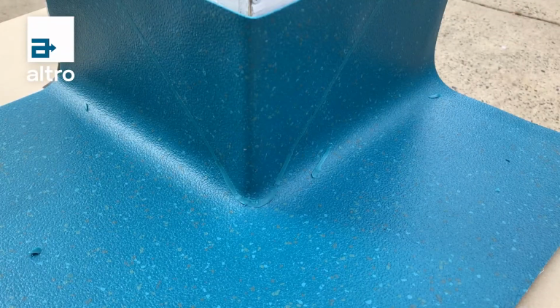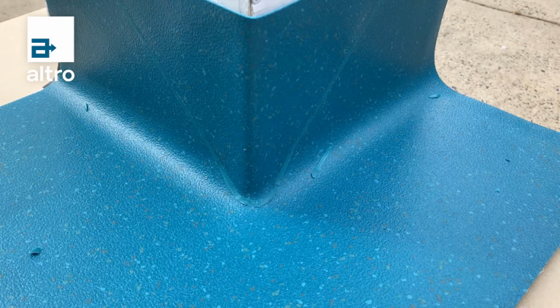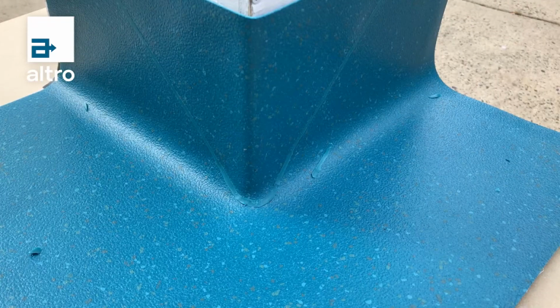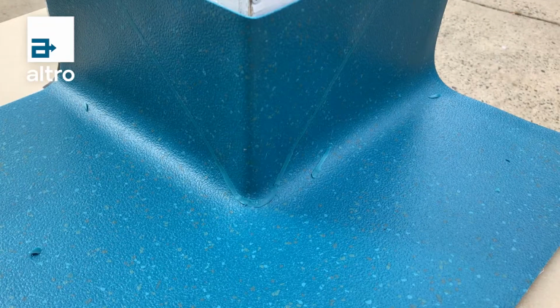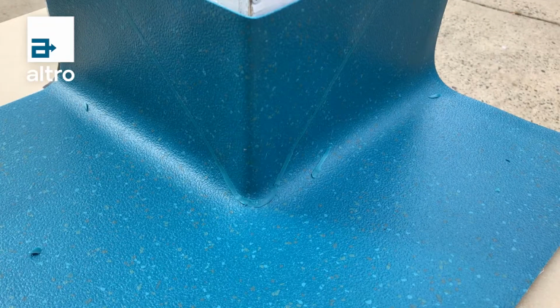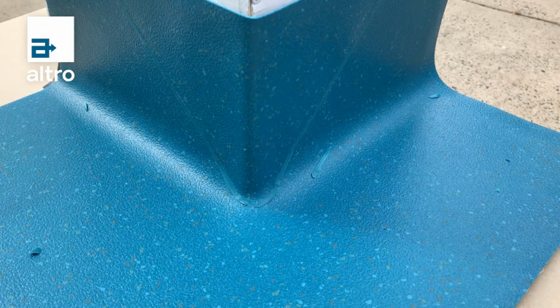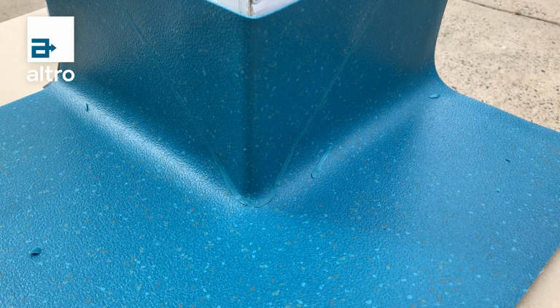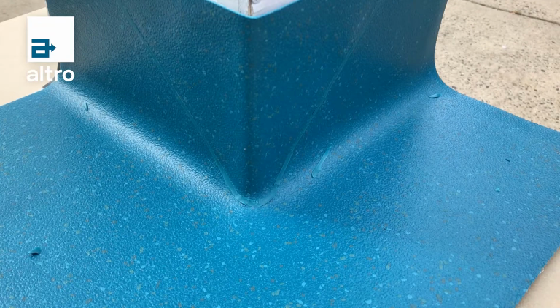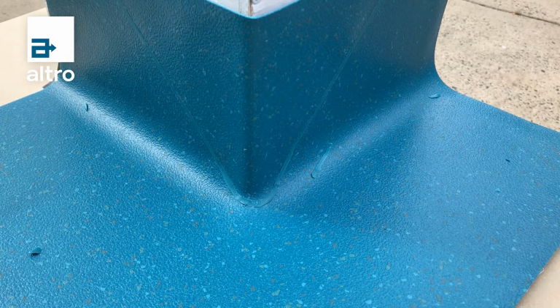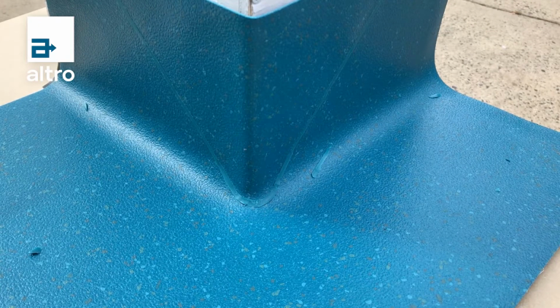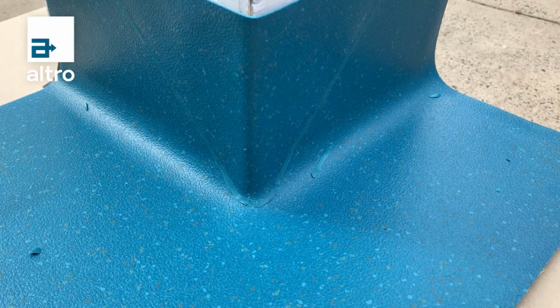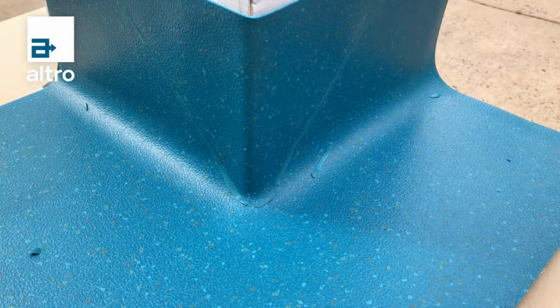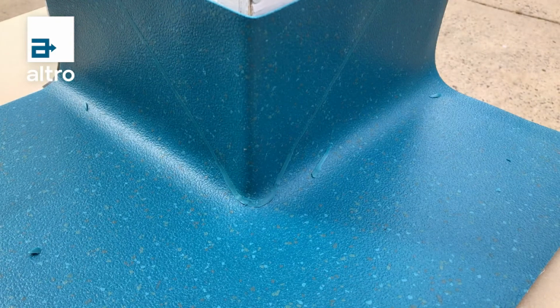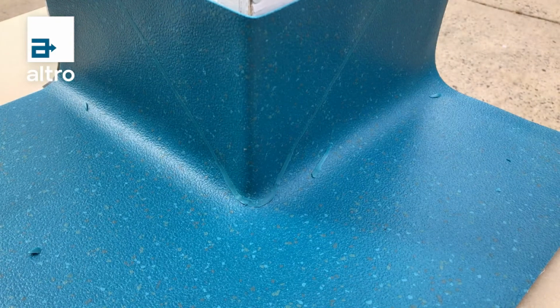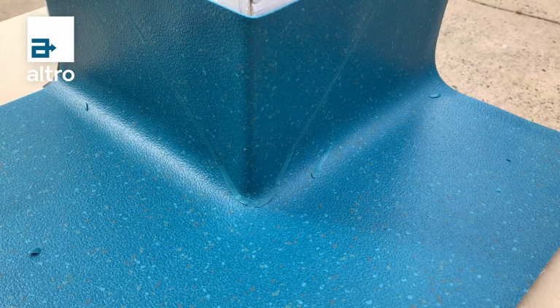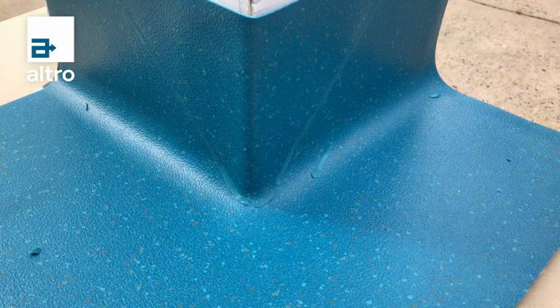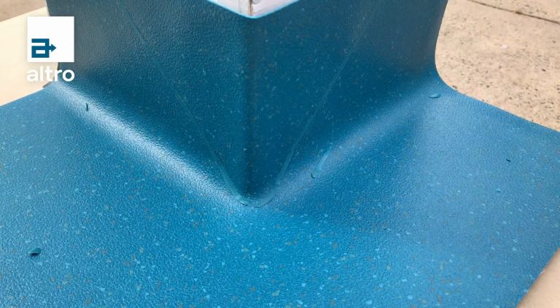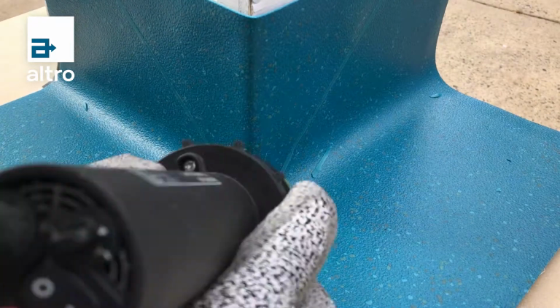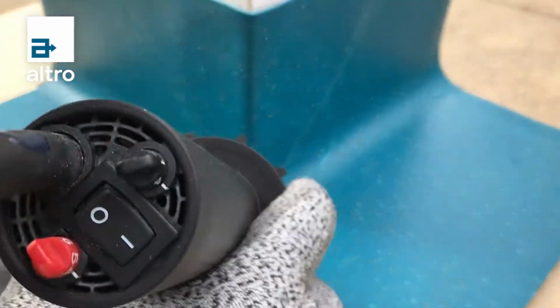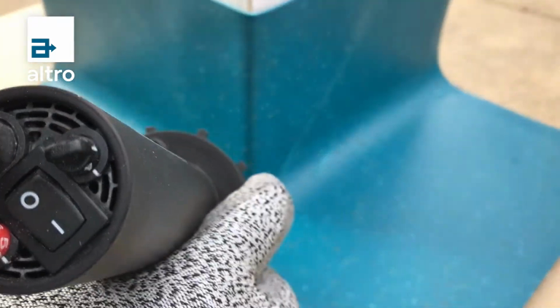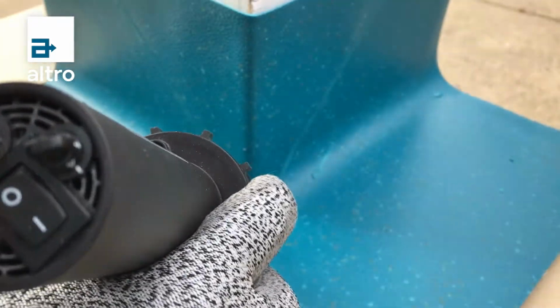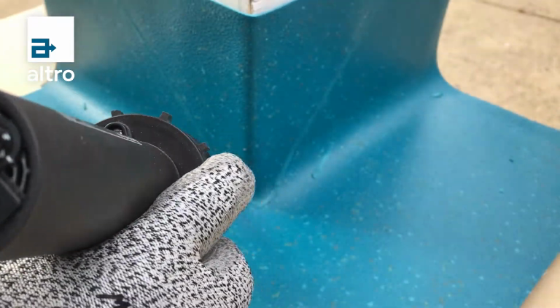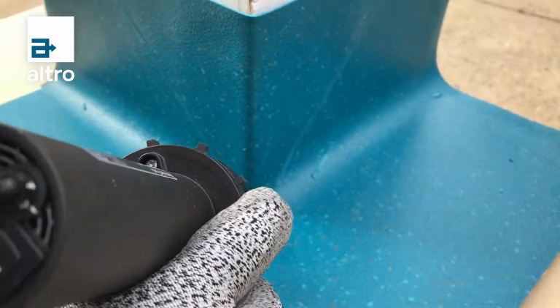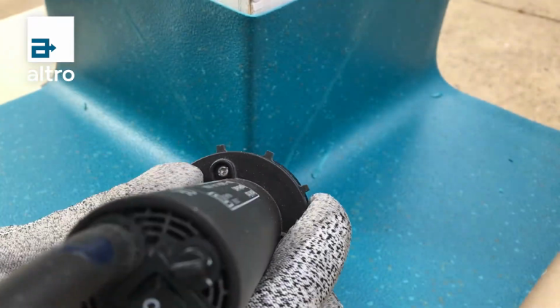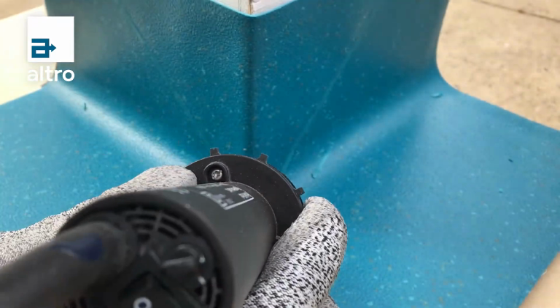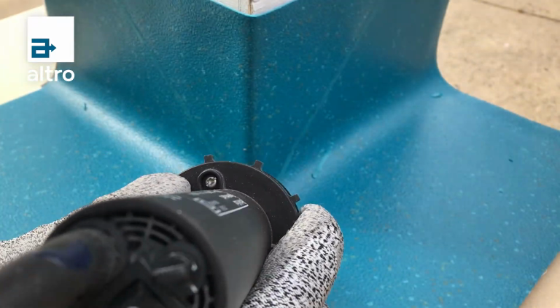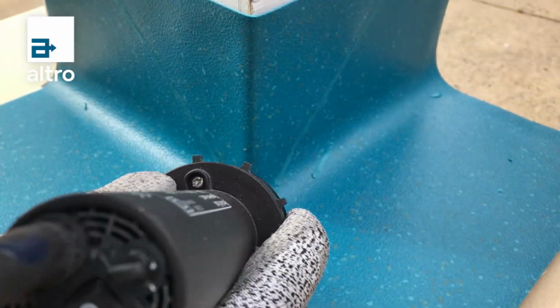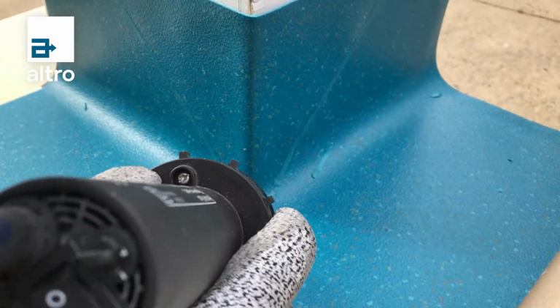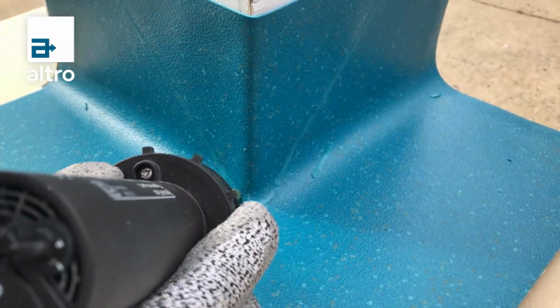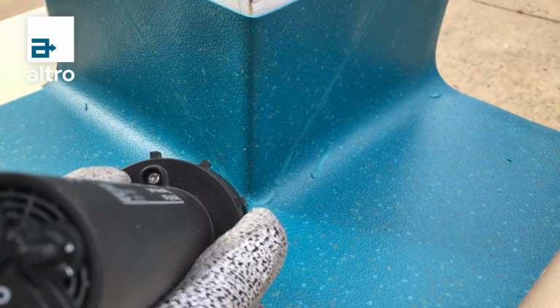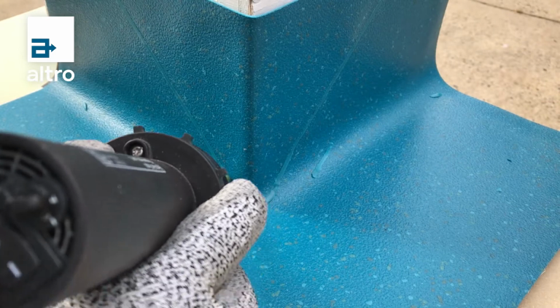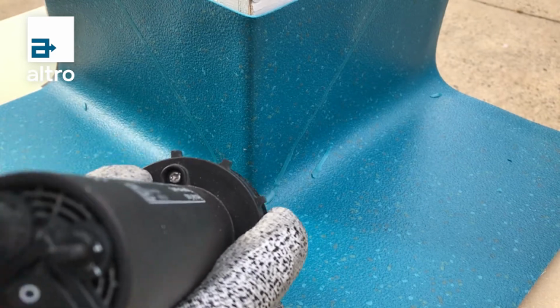Smoothing of a trimmed heat weld rod can be done with a bullet repair tip tool fitted onto the pencil tip of the heat welding gun. Thank you.